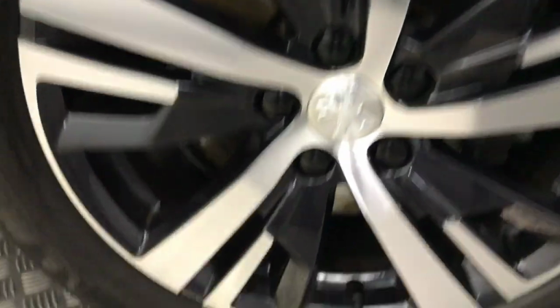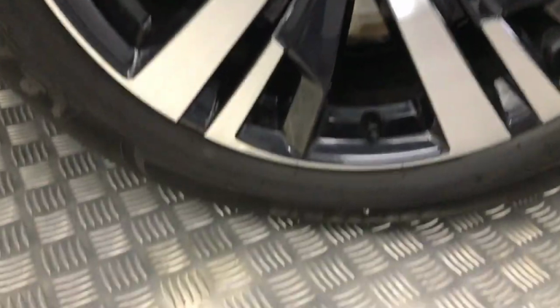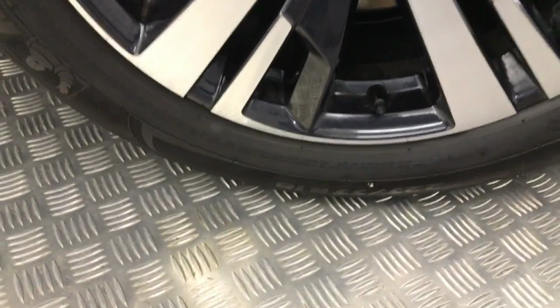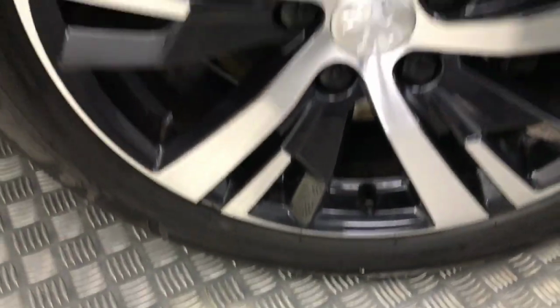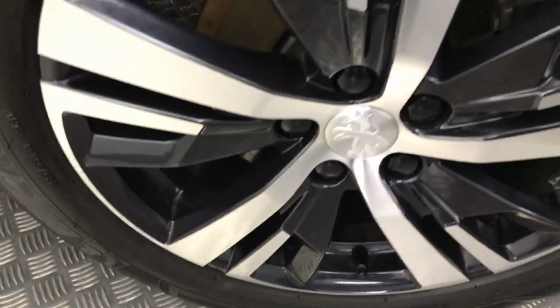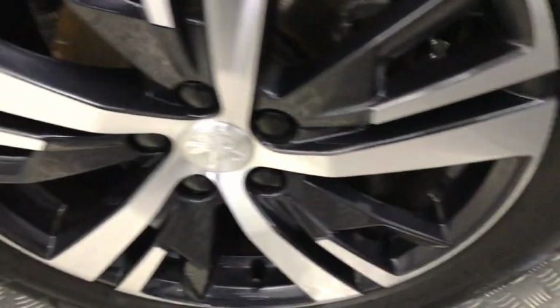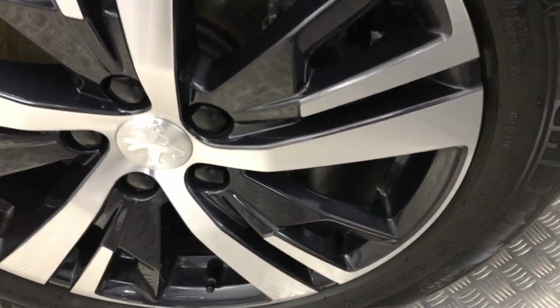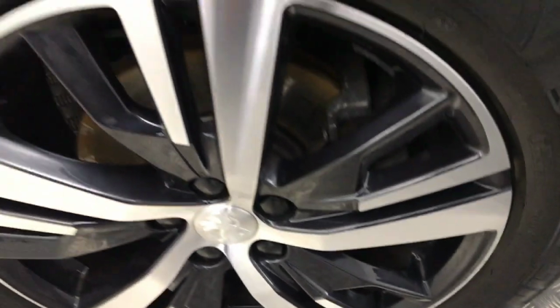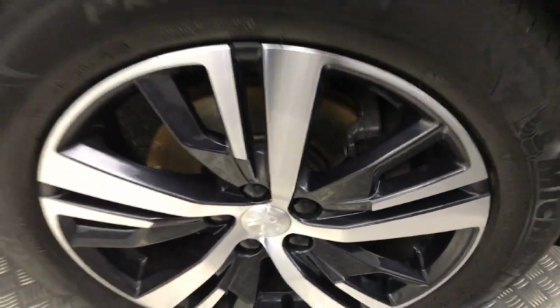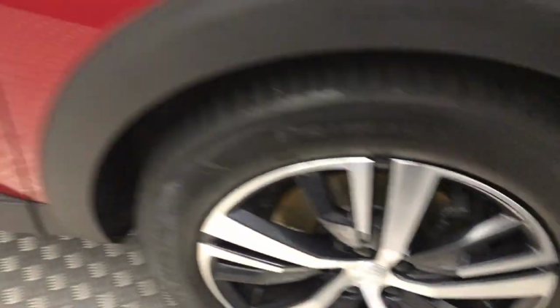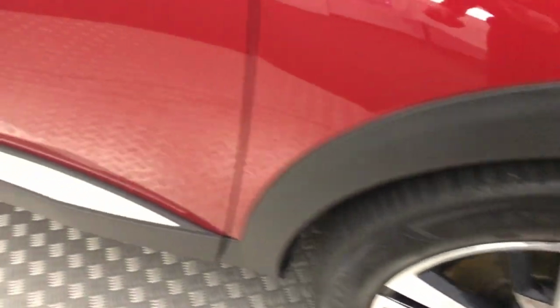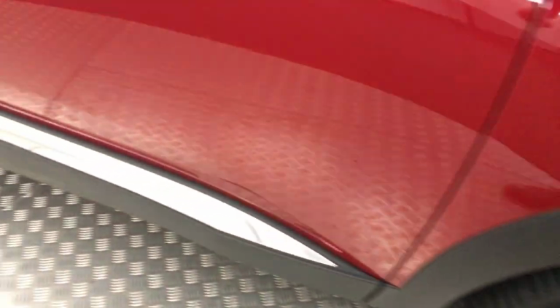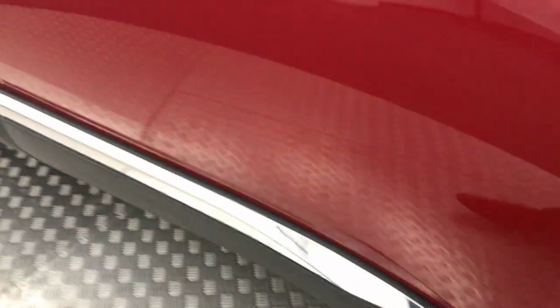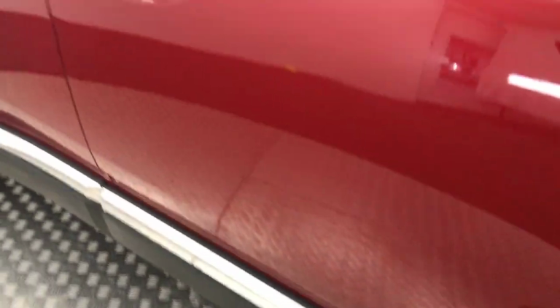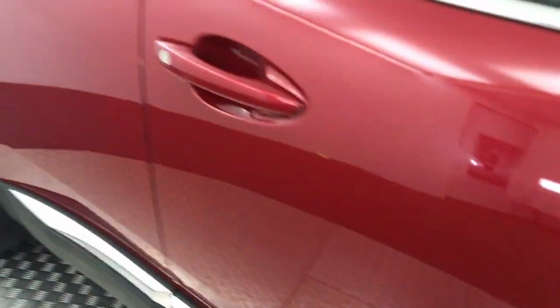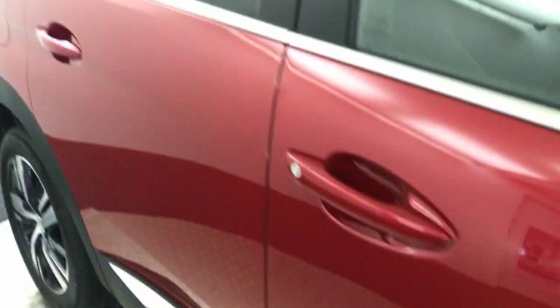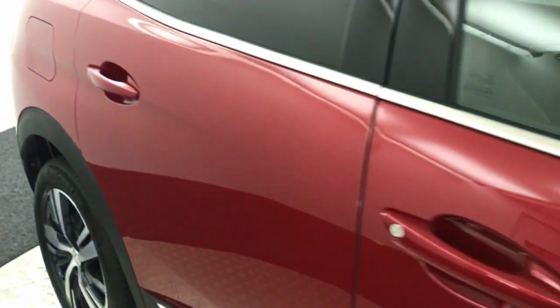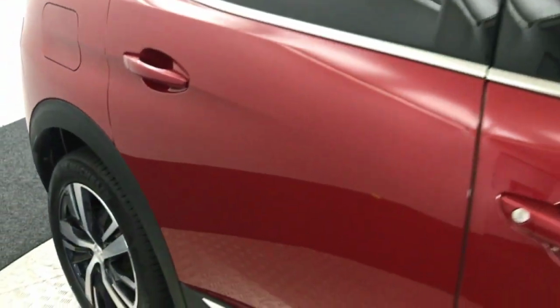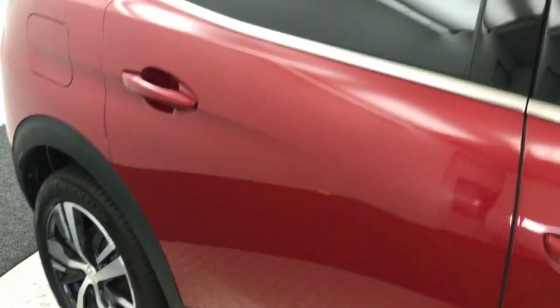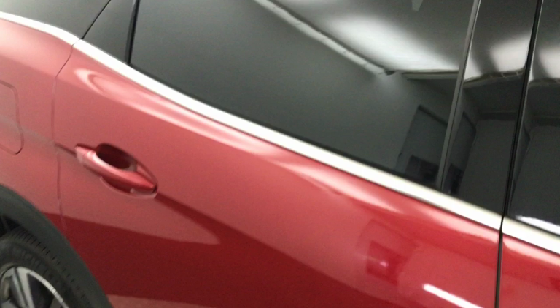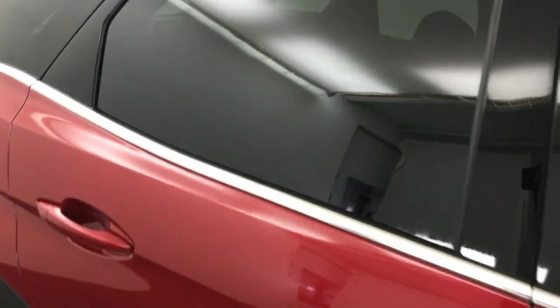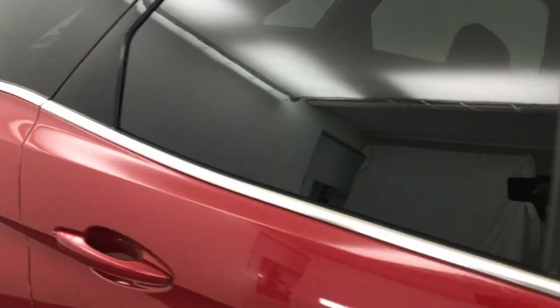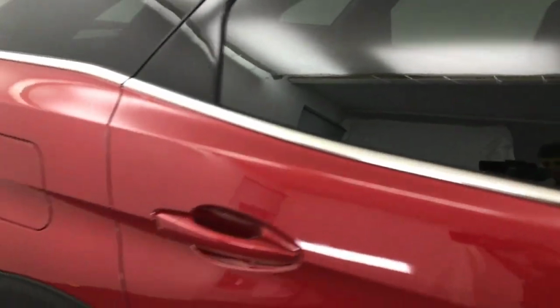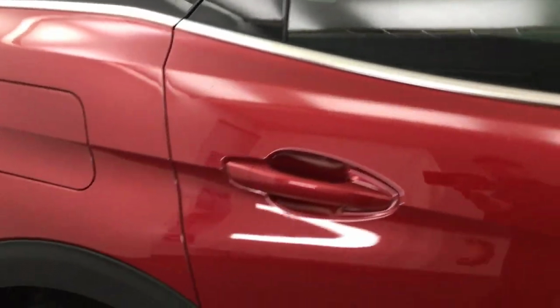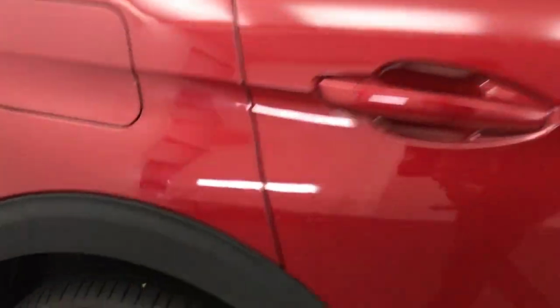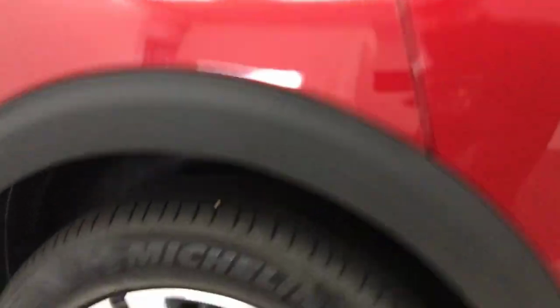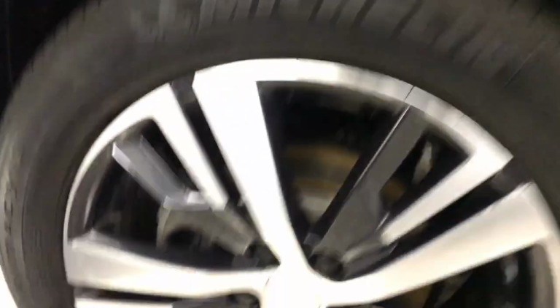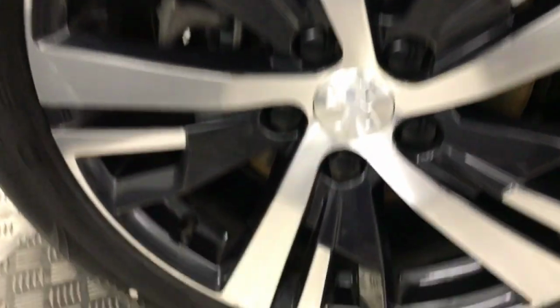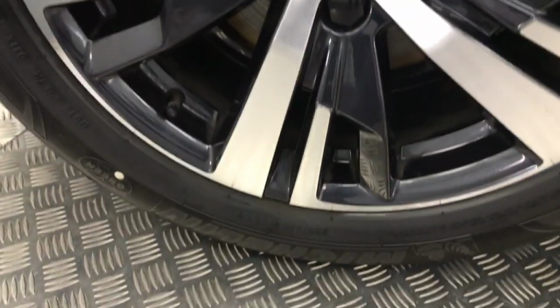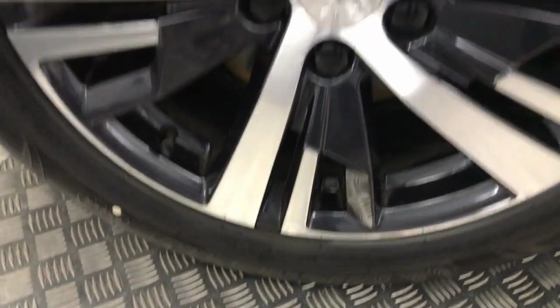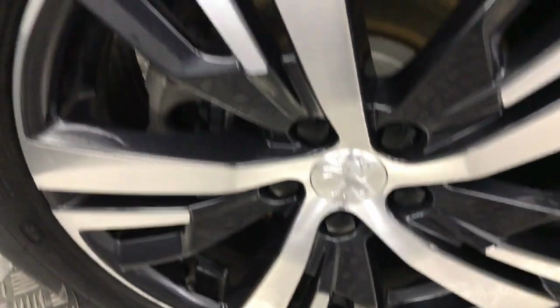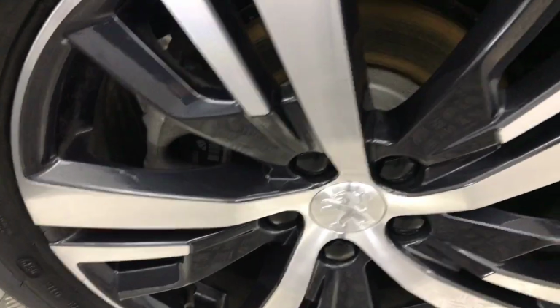The diamond cut alloys are unmarked and uncurbed. Walking you down the side, you can see nice and clean paintwork. It's got privacy glass on the rear. There's another nice and tidy alloy.